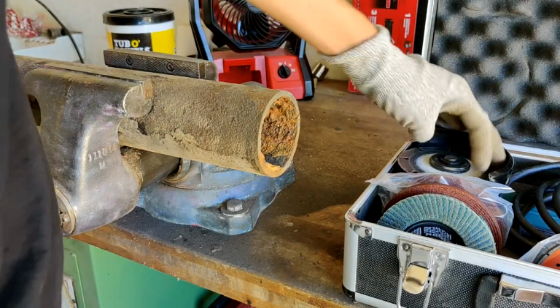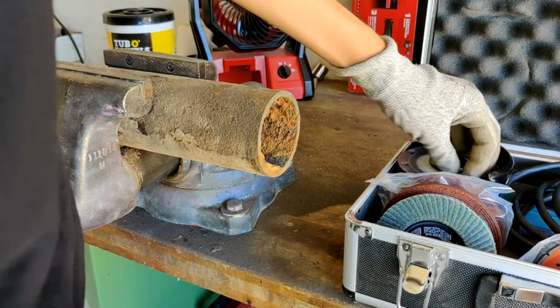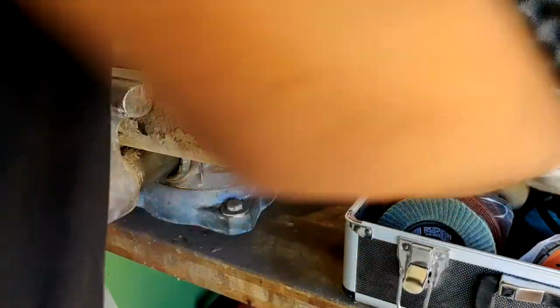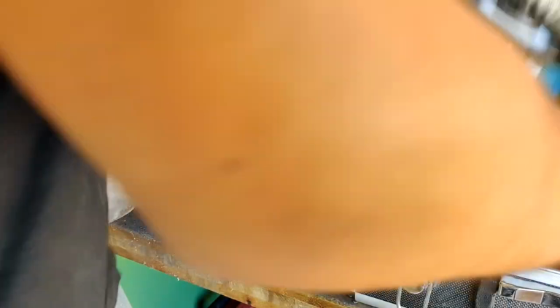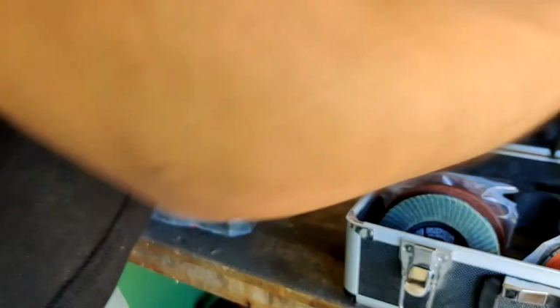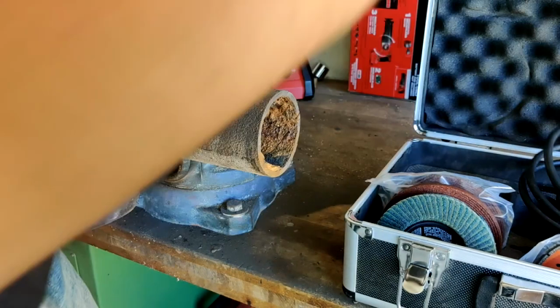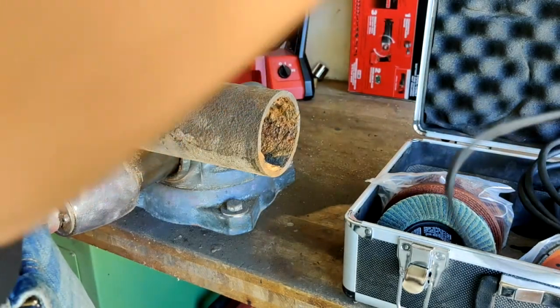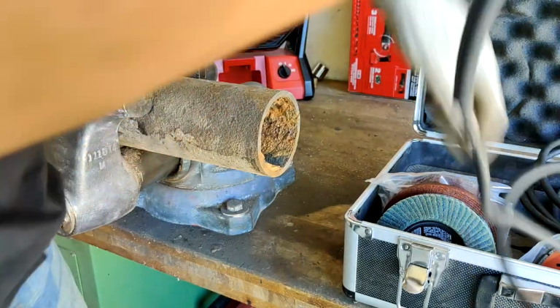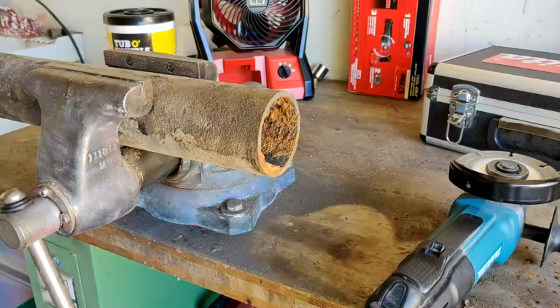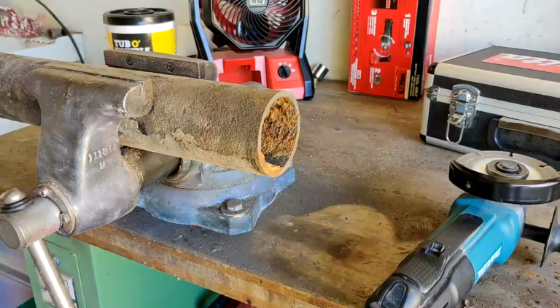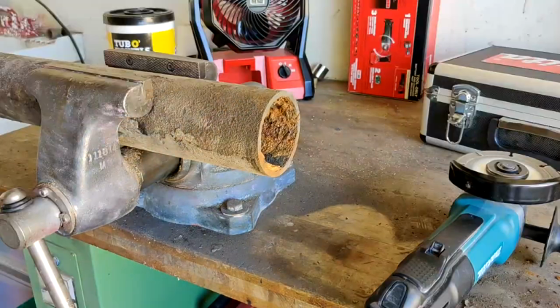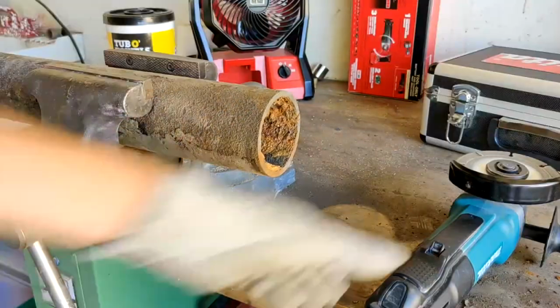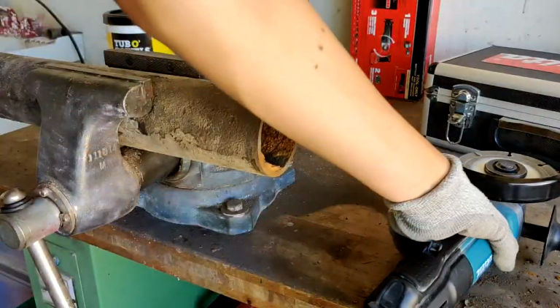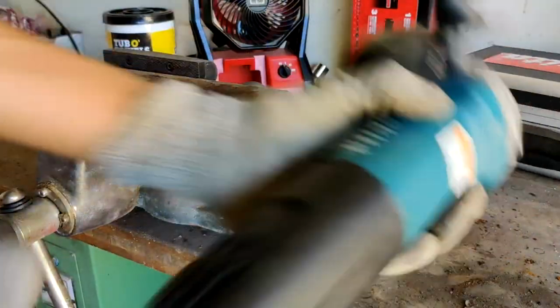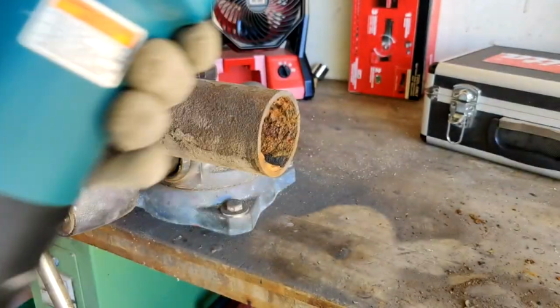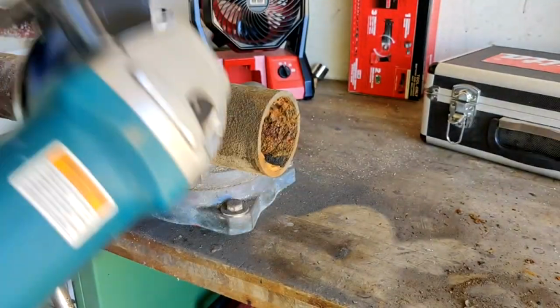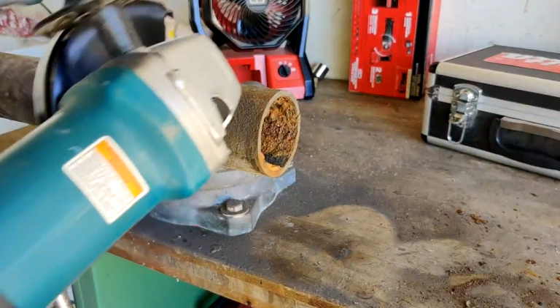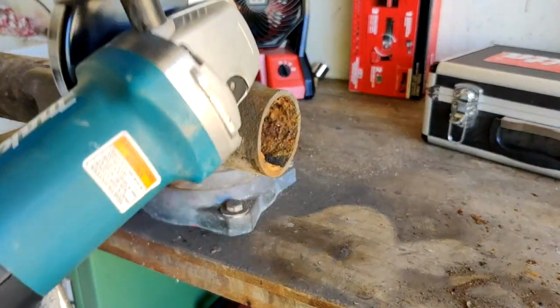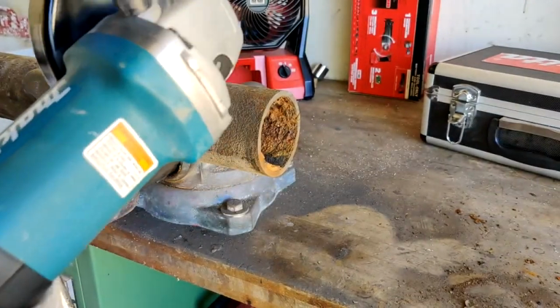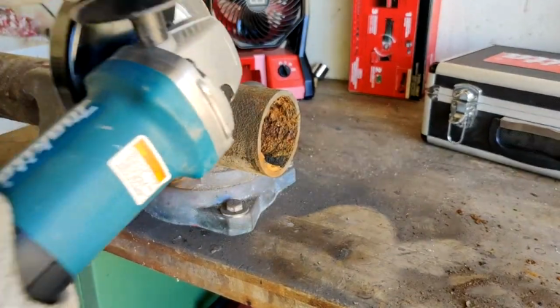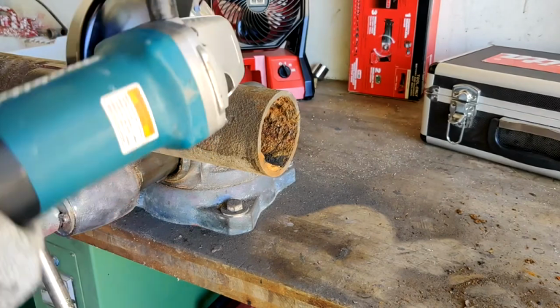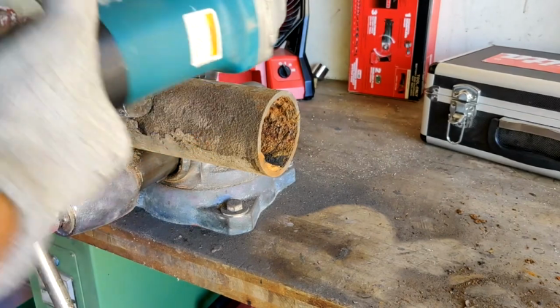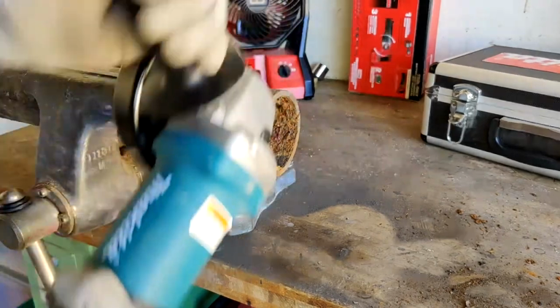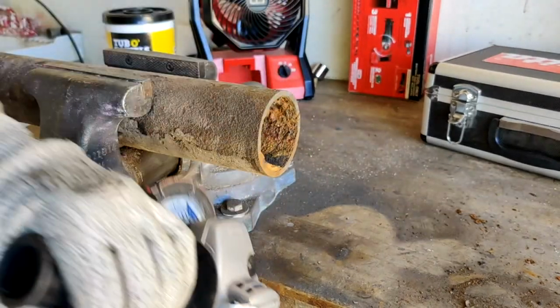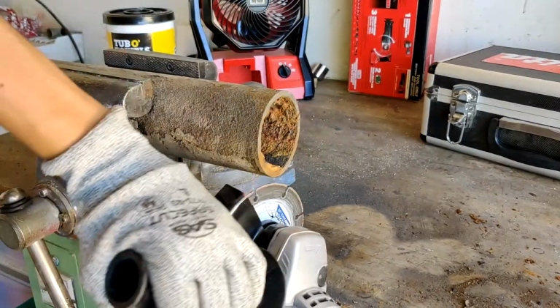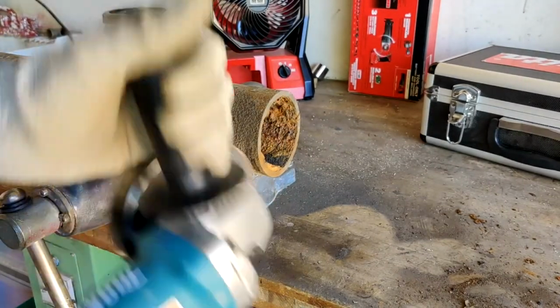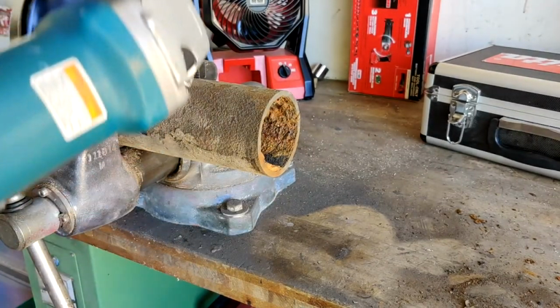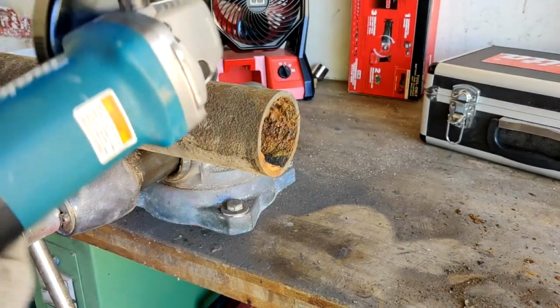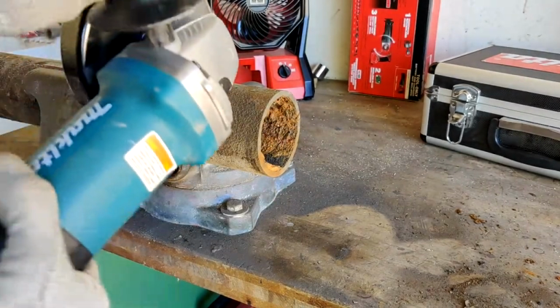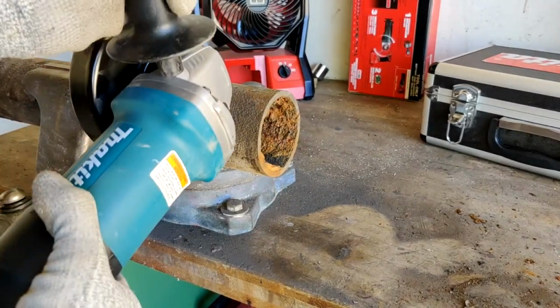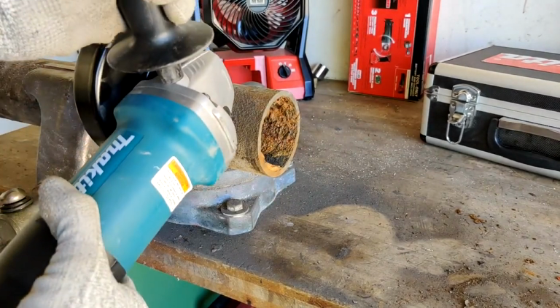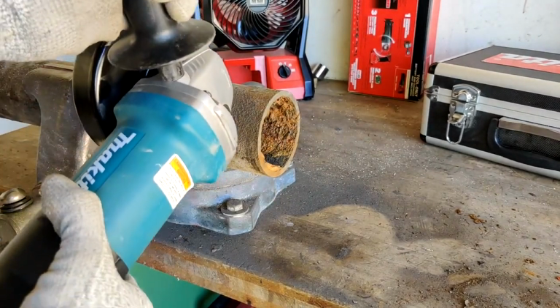I'm using my Makita paddle switch grinder. The problem with using an angle grinder is it'll throw a lot of sparks and you have to have full access to the pipe. But let's get started cutting.